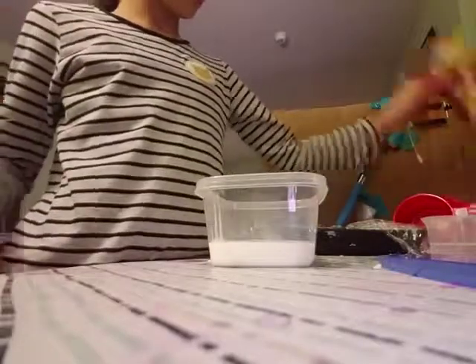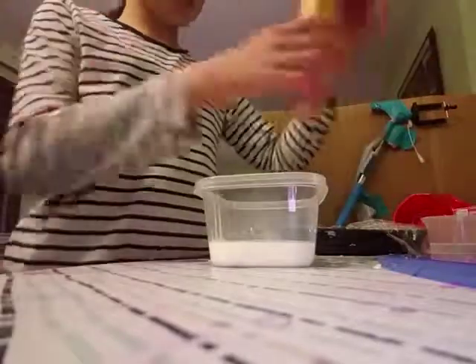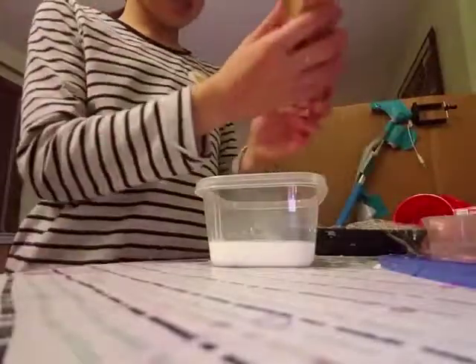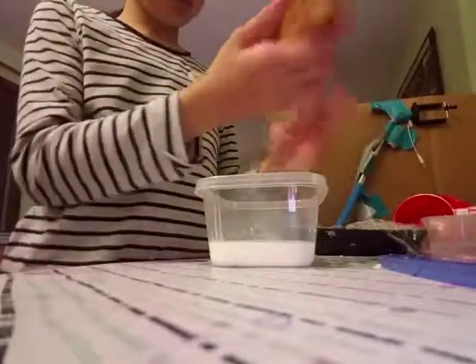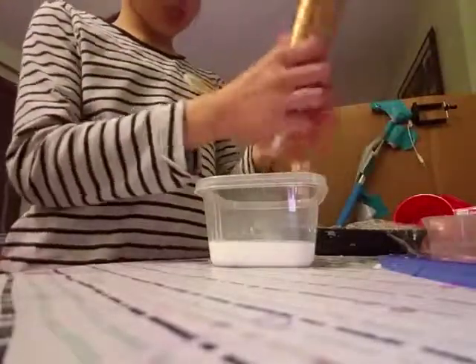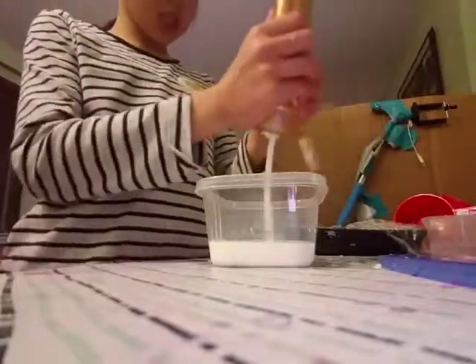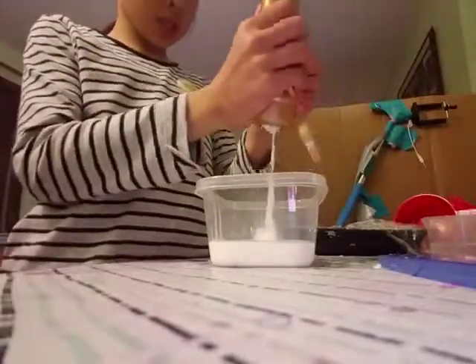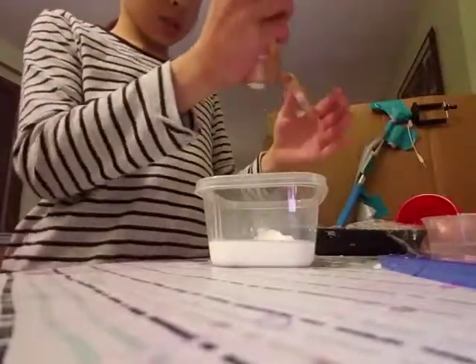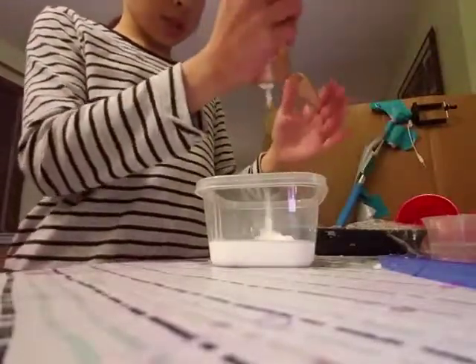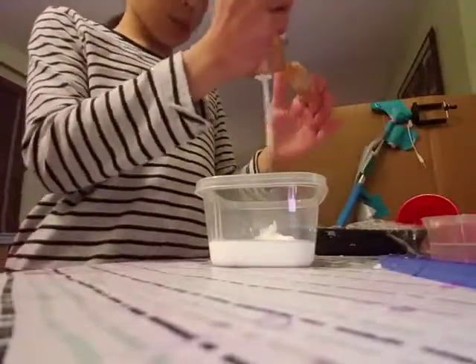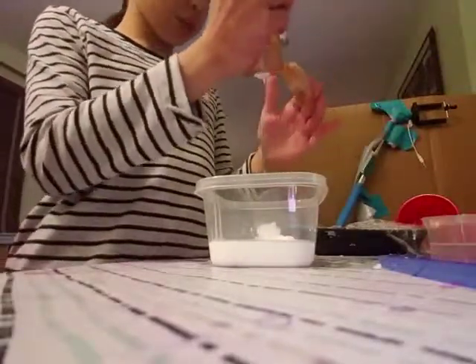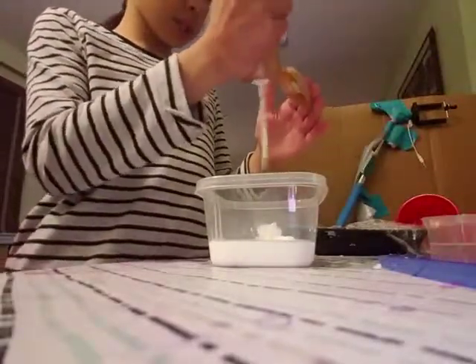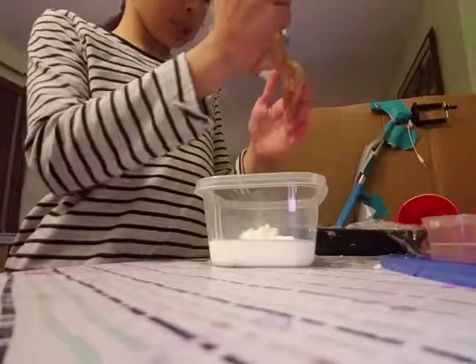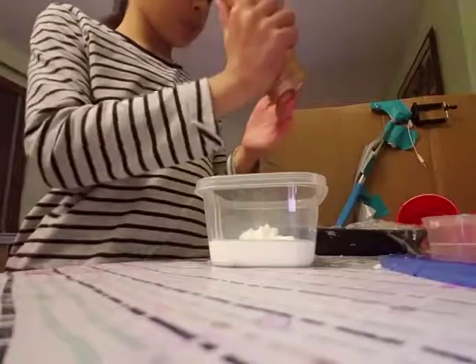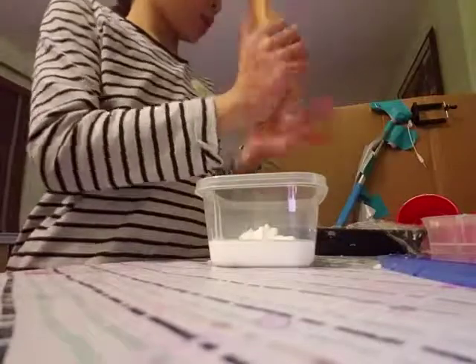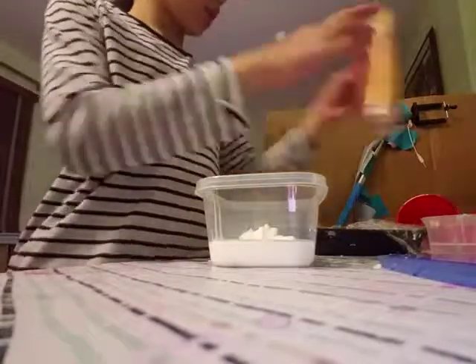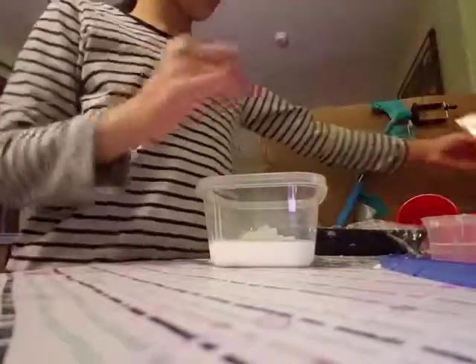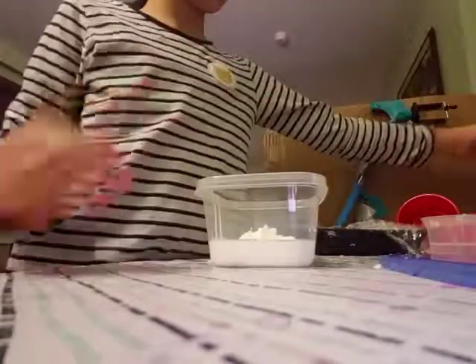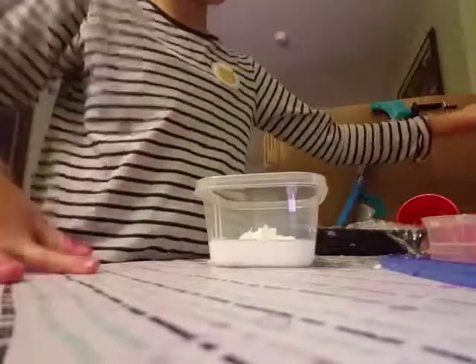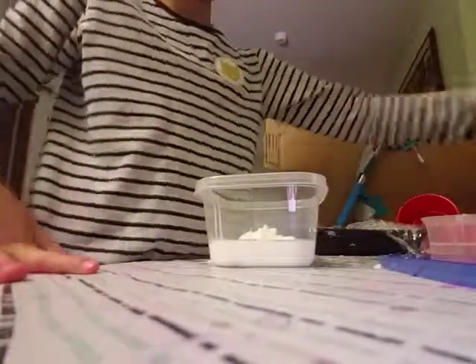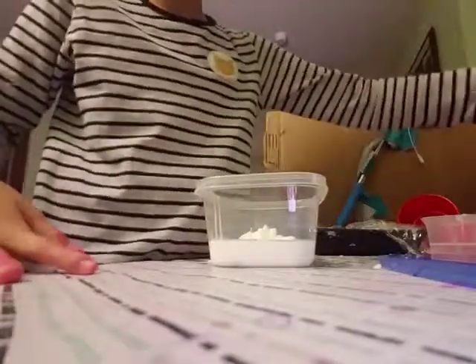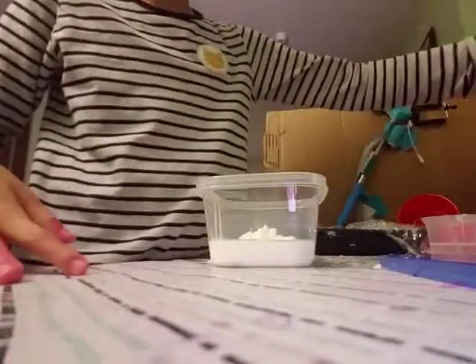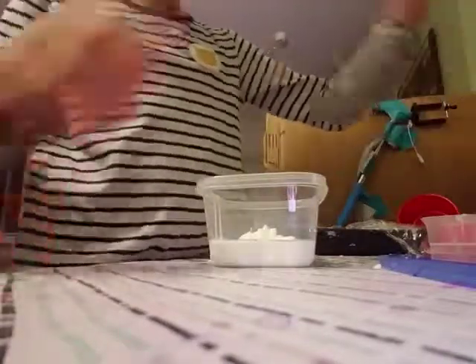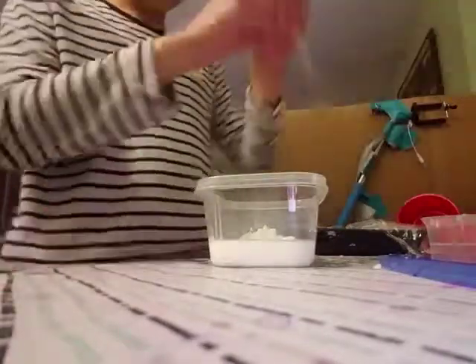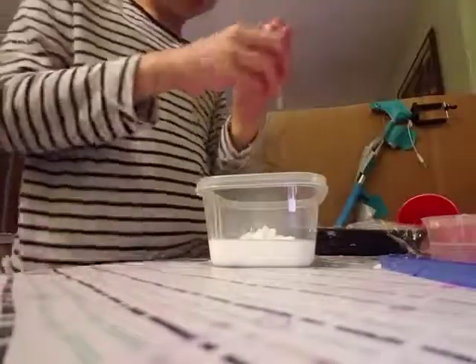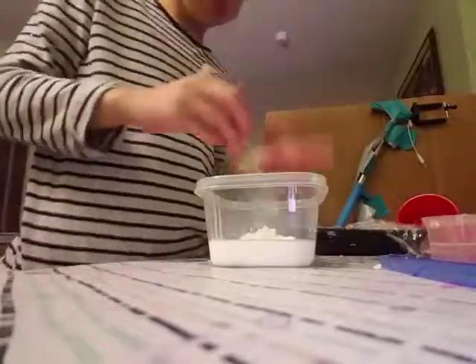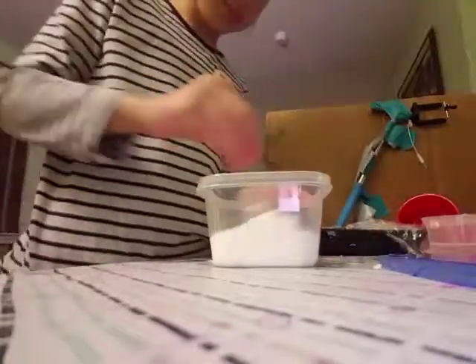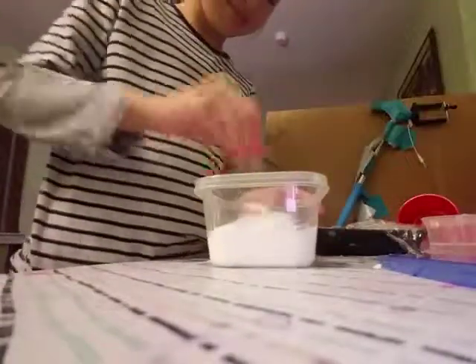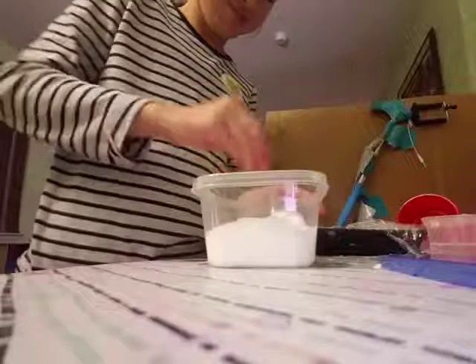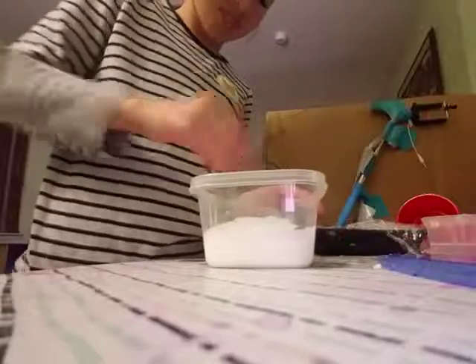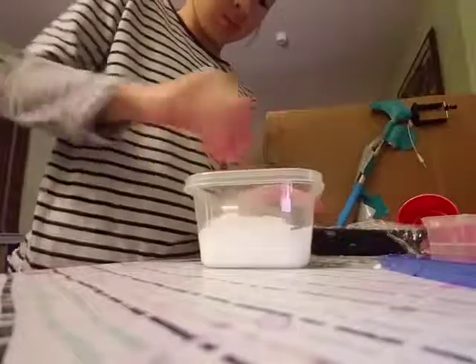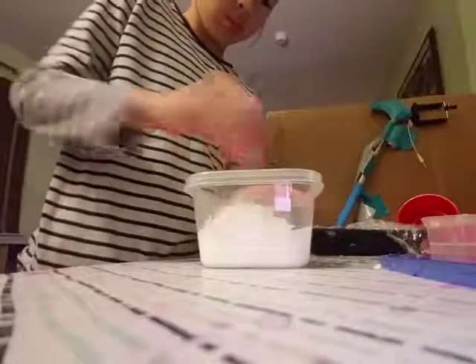I'm going to add some lotion. I'd like to add lotion. Mix, mix, mix.